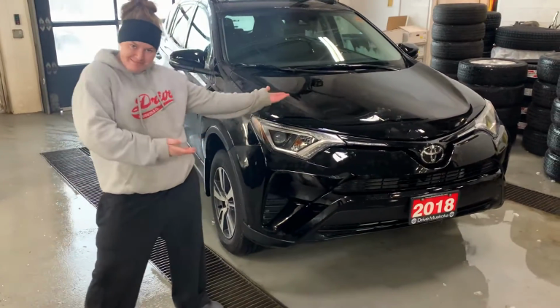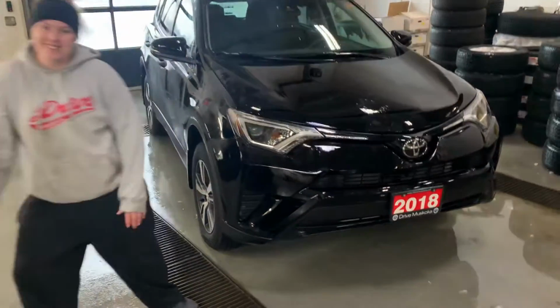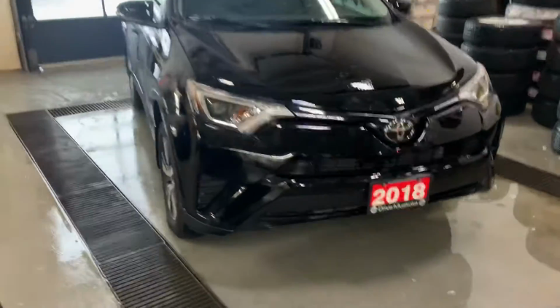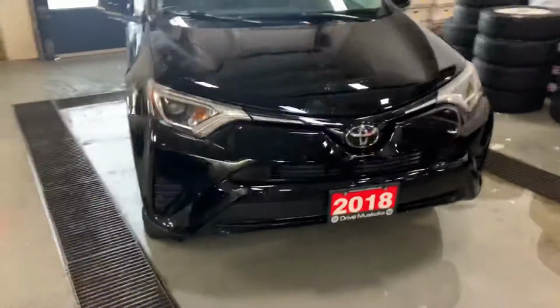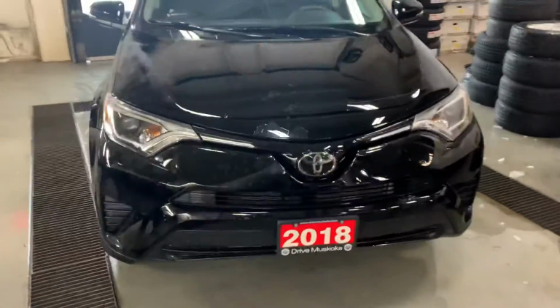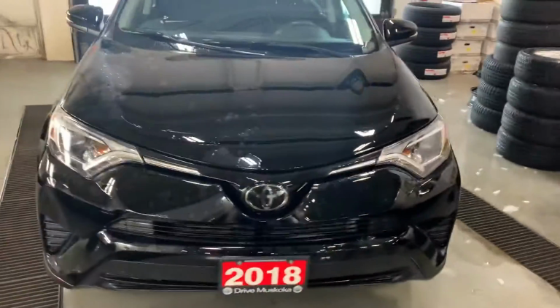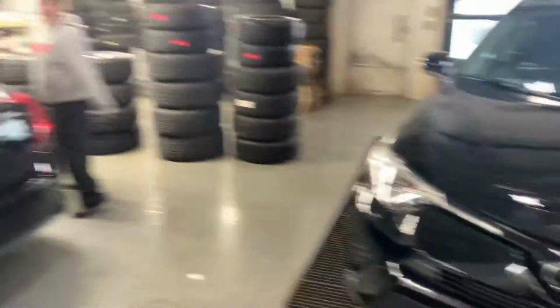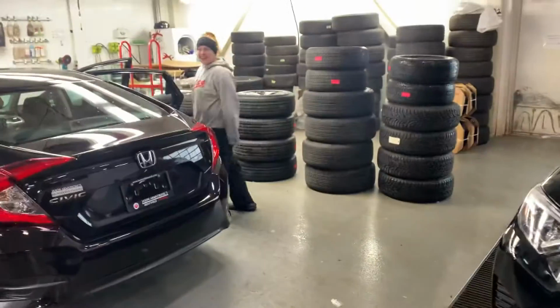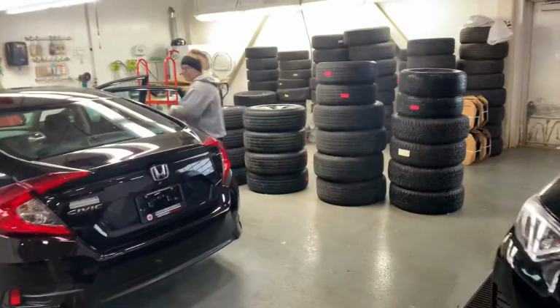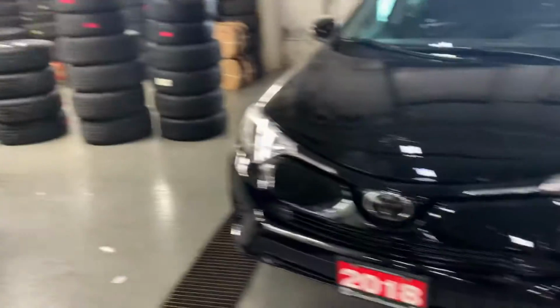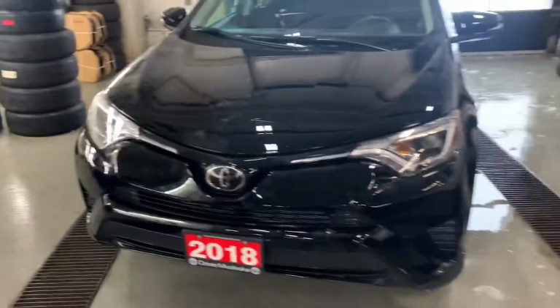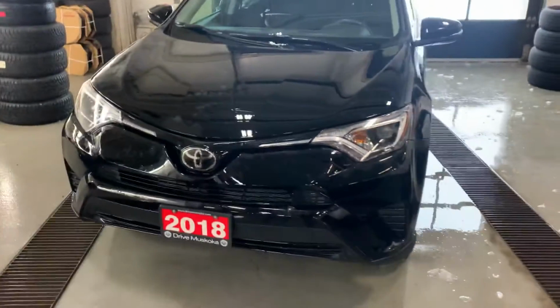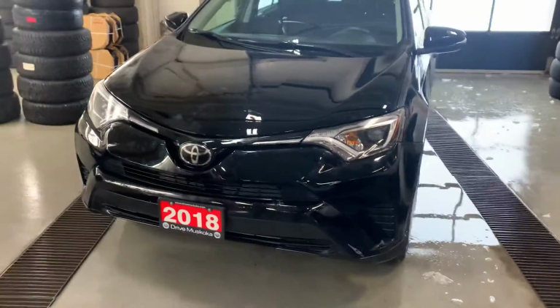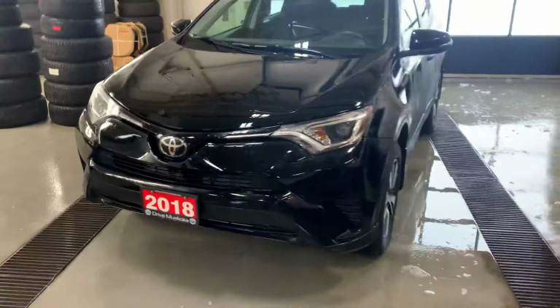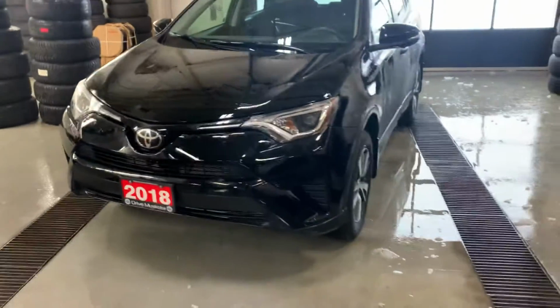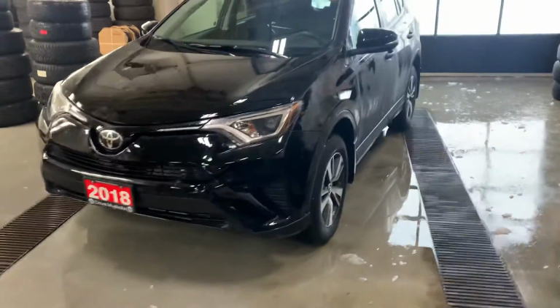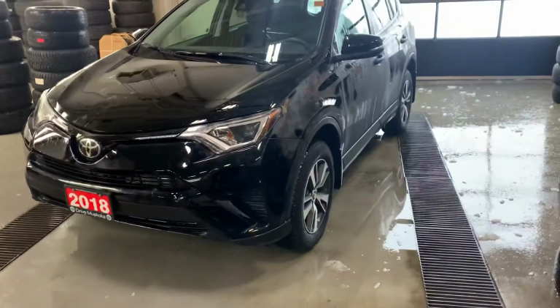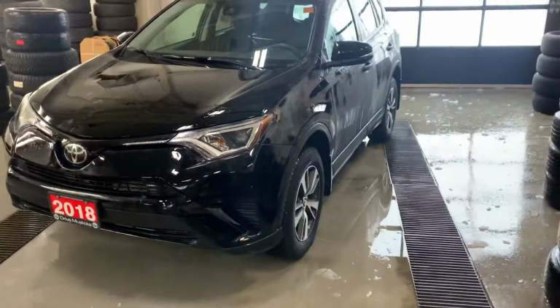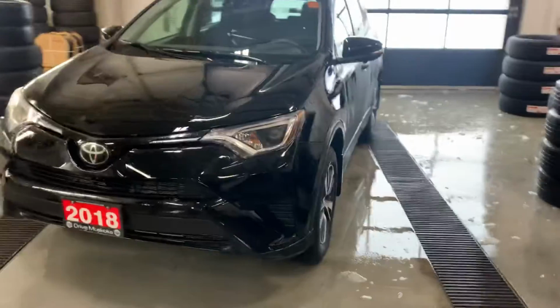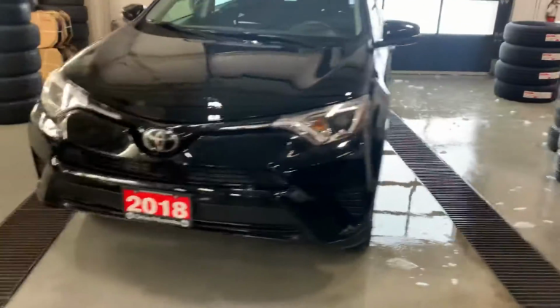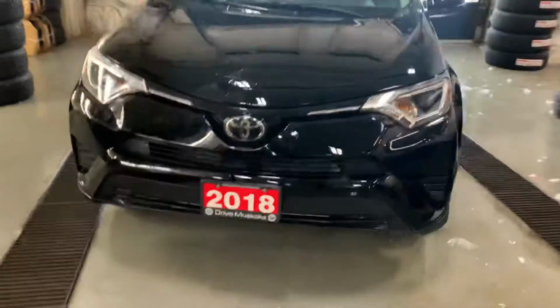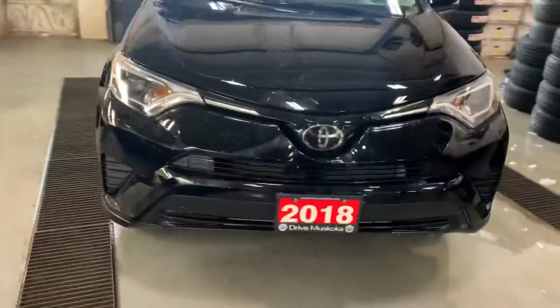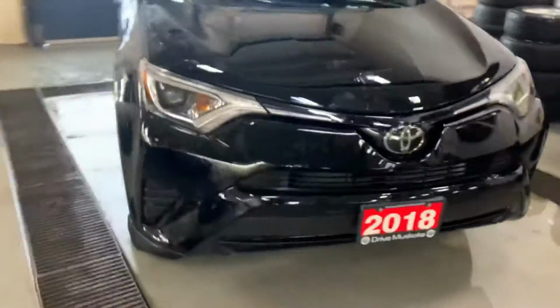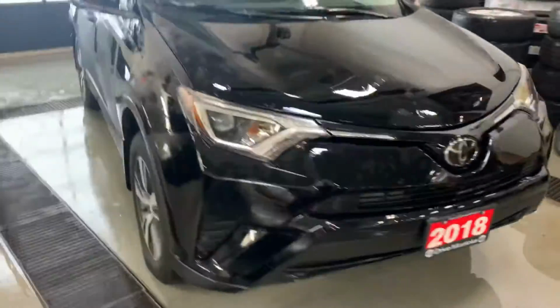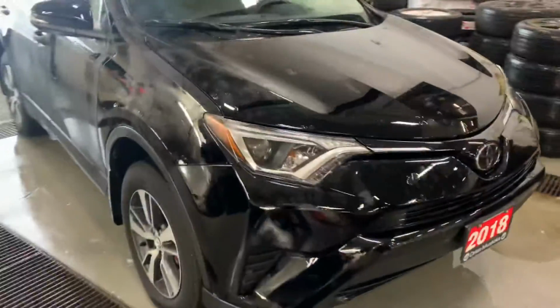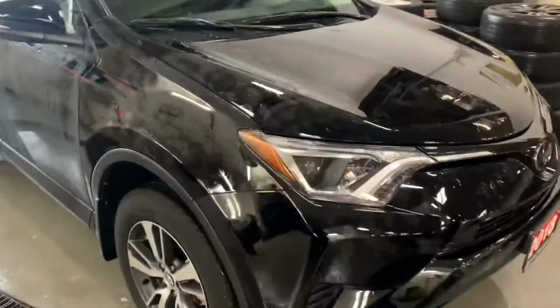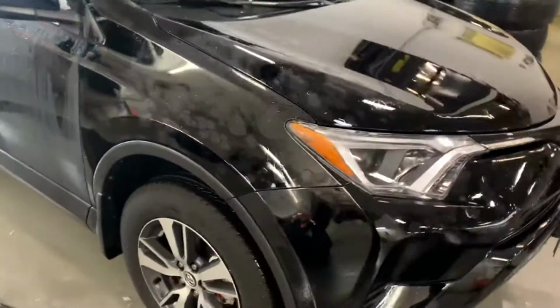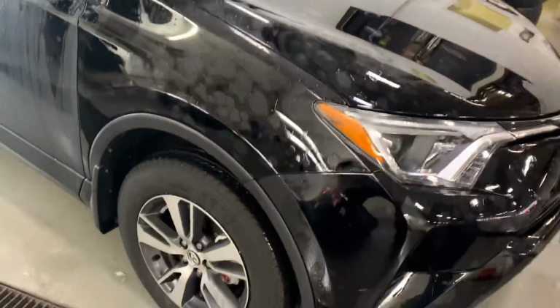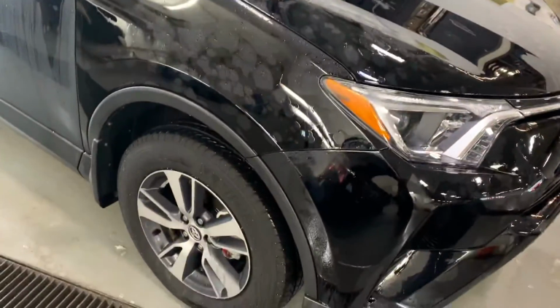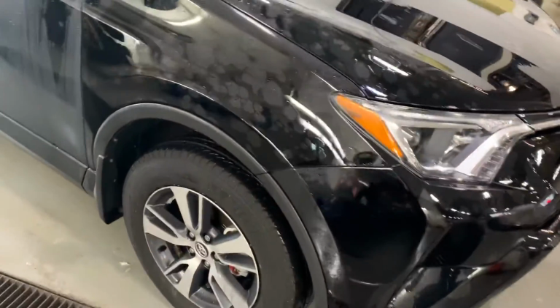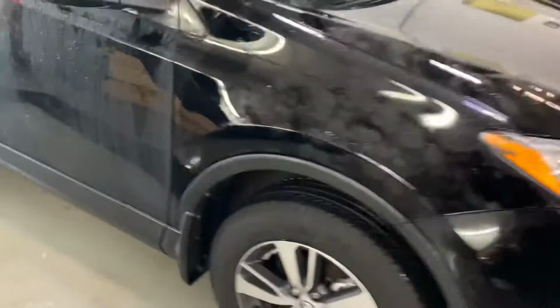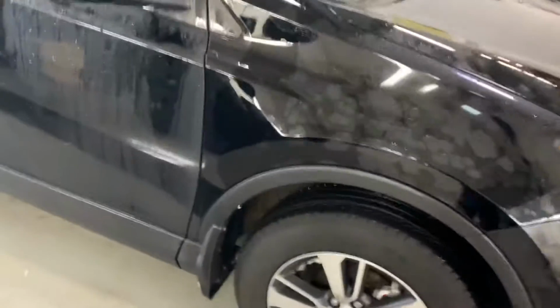How are you going? How are we doing Goran? This is that 2018 Toyota RAV4 that you're asking about. Just to give you a little better idea of what you're coming to look at.